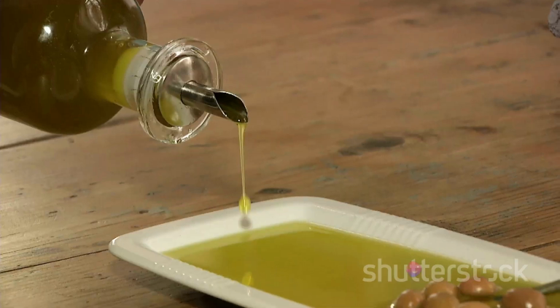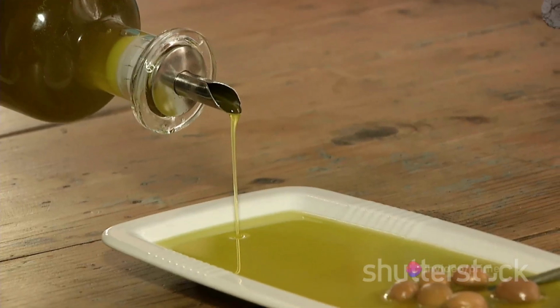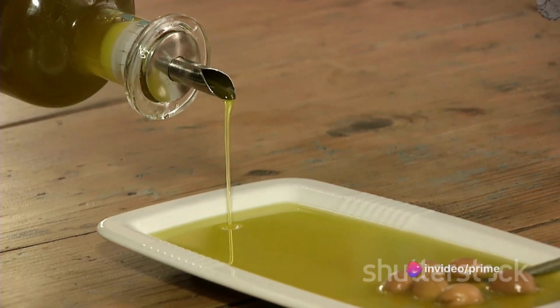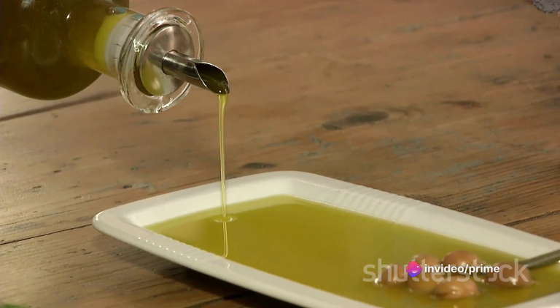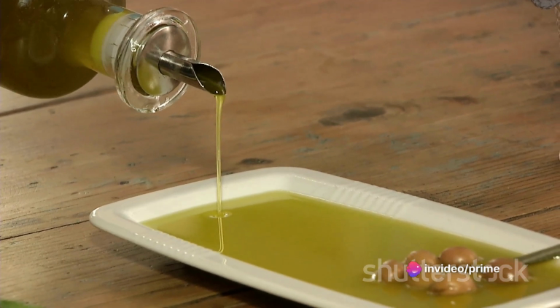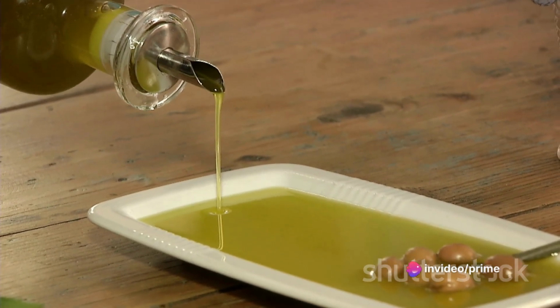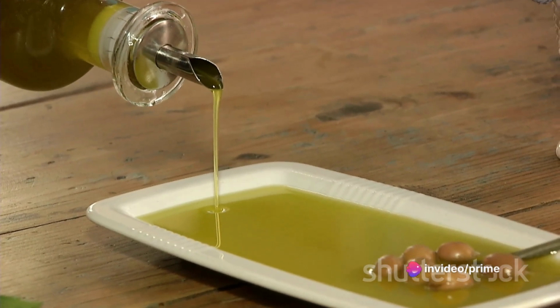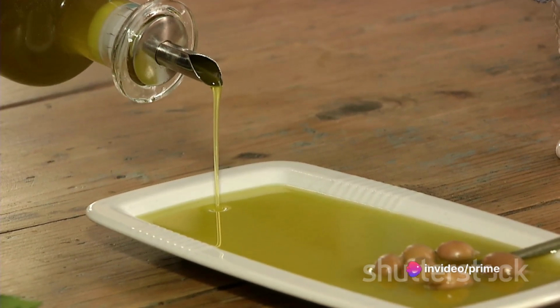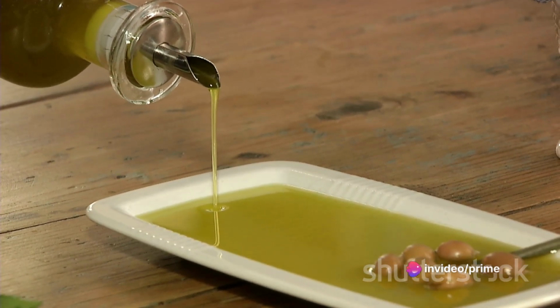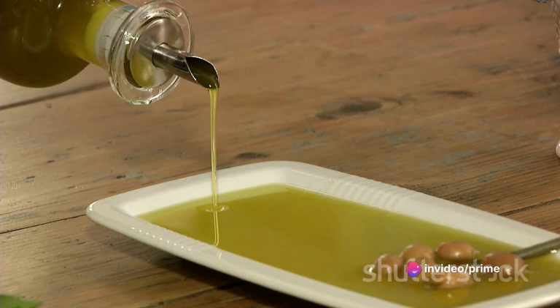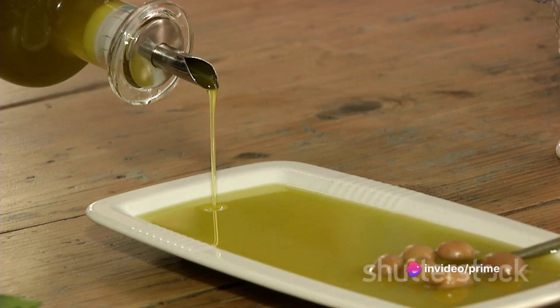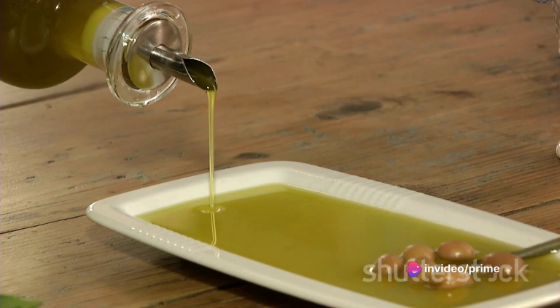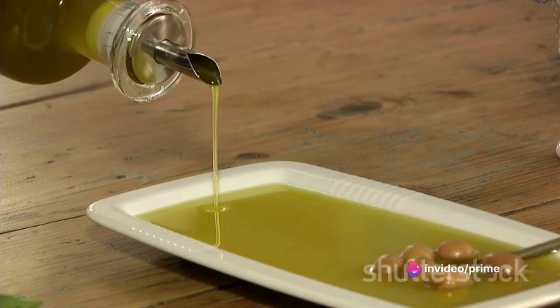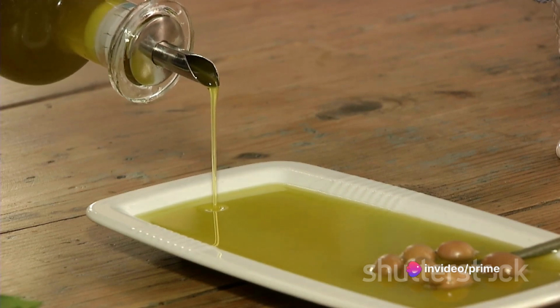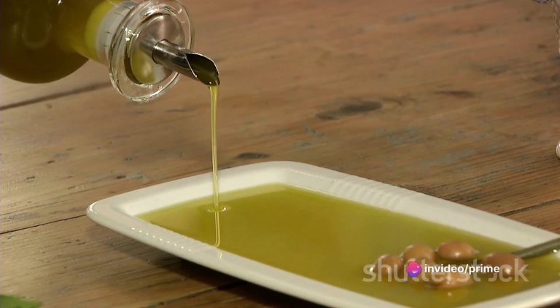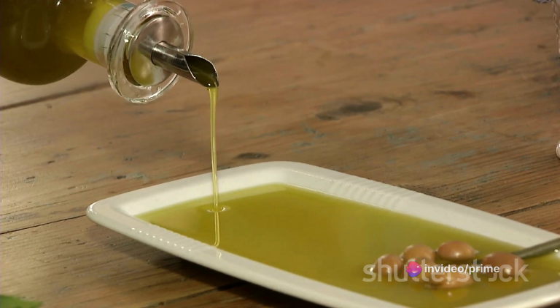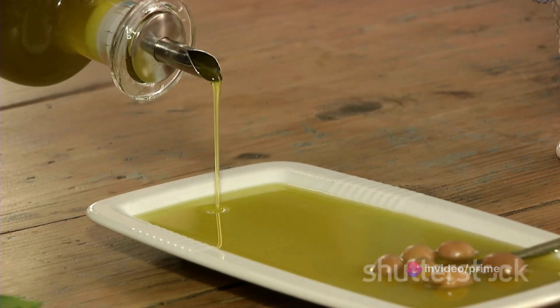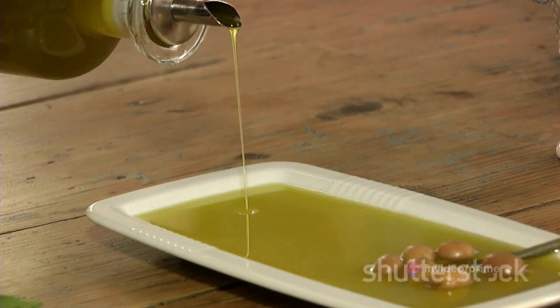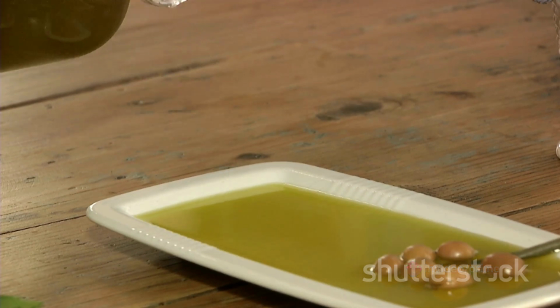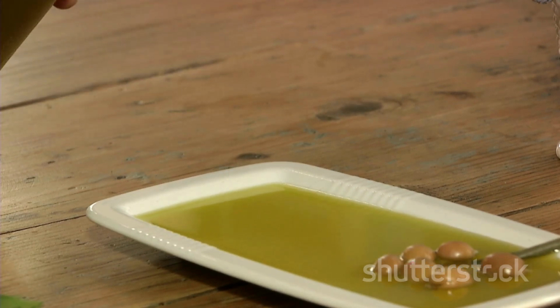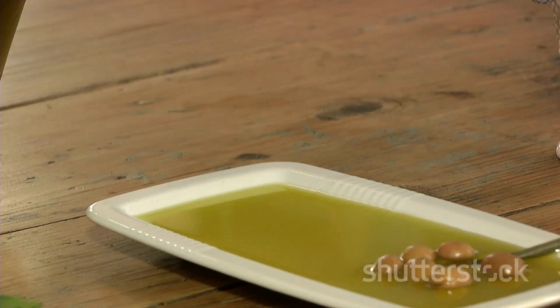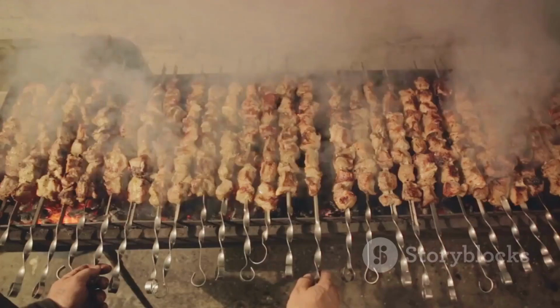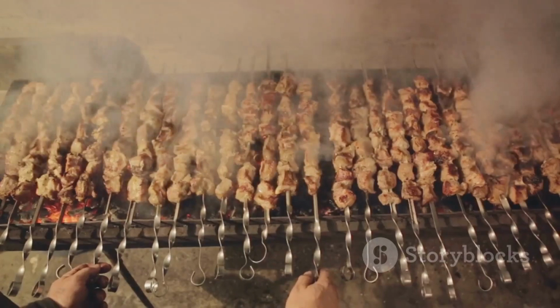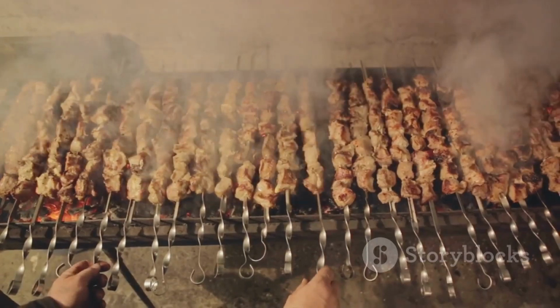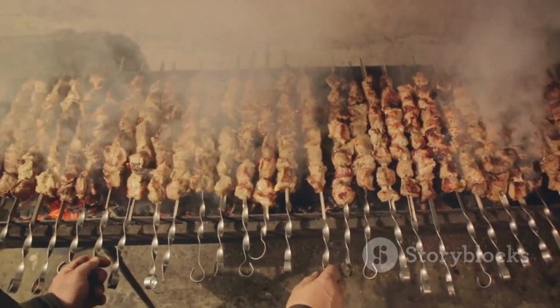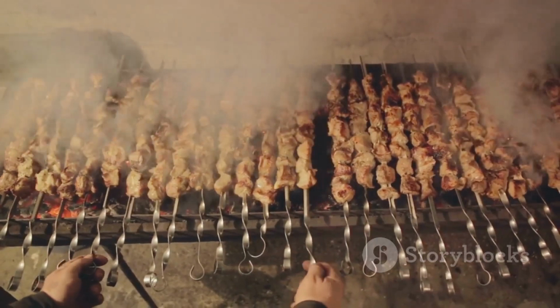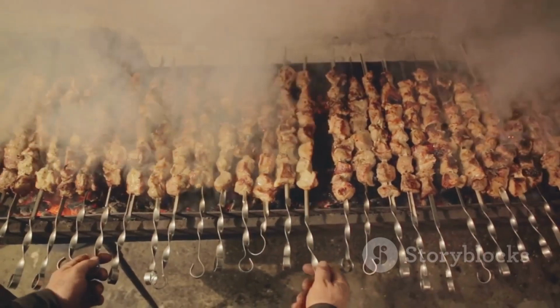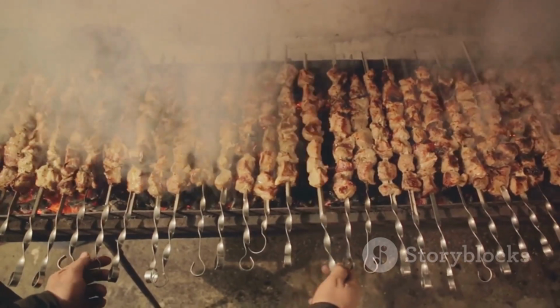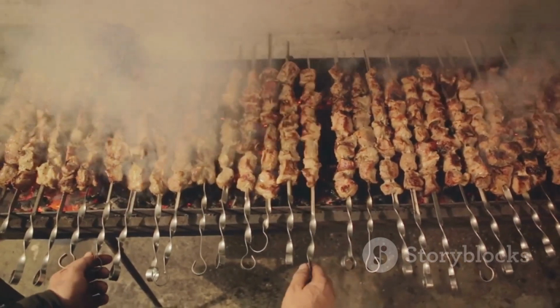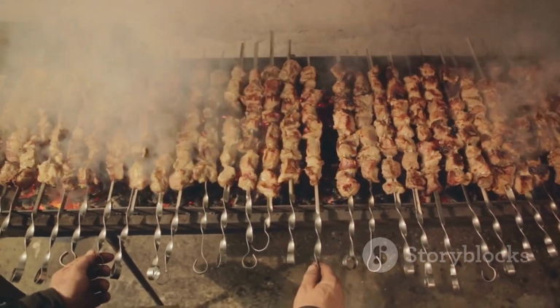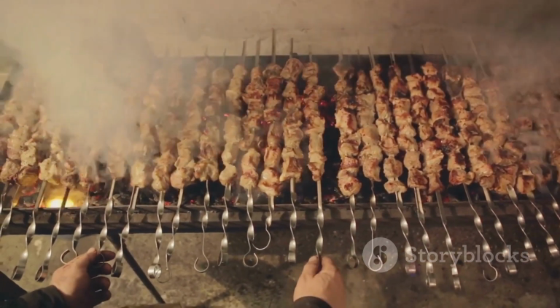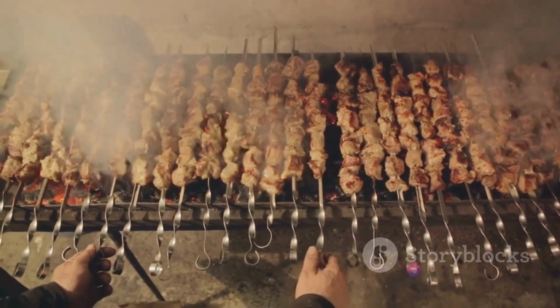Olive oil acts as a binder, marrying all the flavors together, while salt and pepper provide that essential savory balance. And the skewers make sure everything stays in place for the grand cooking adventure.